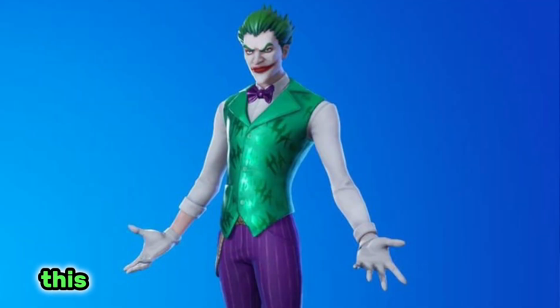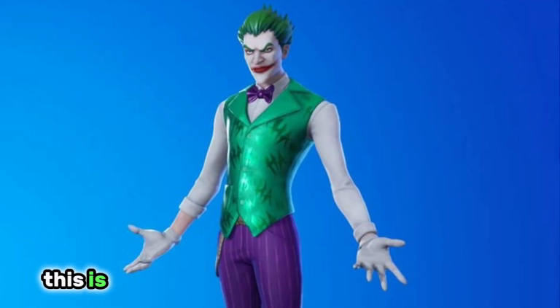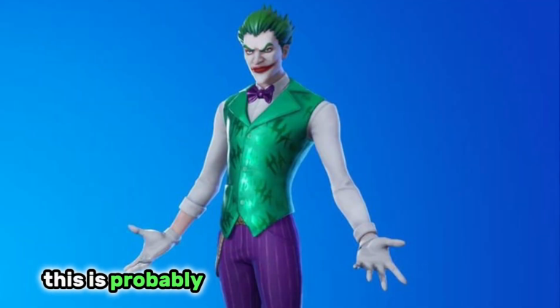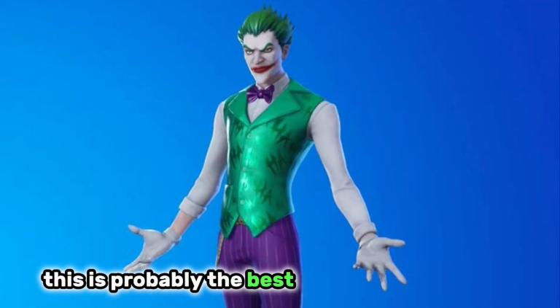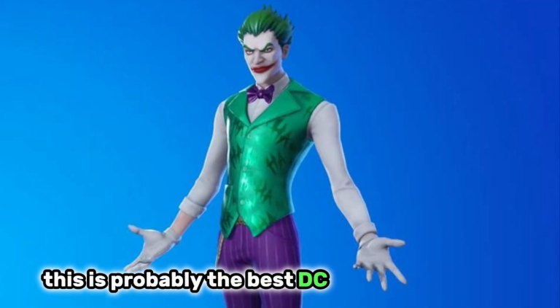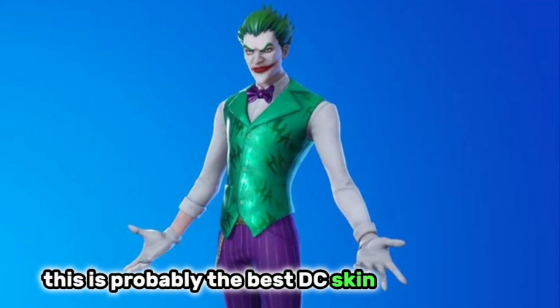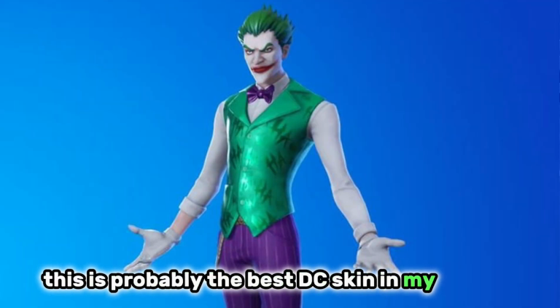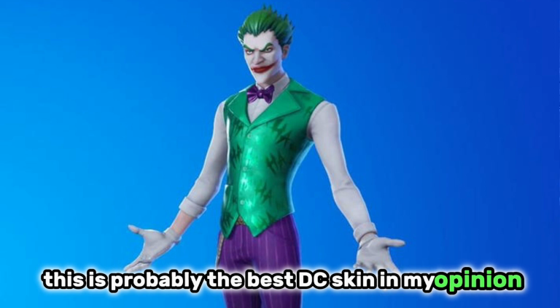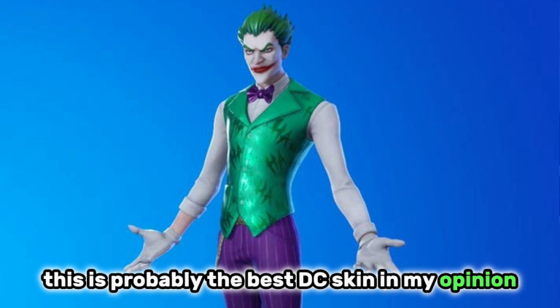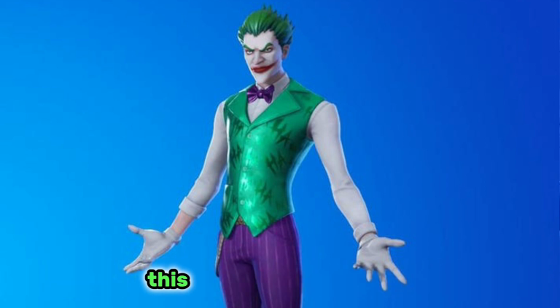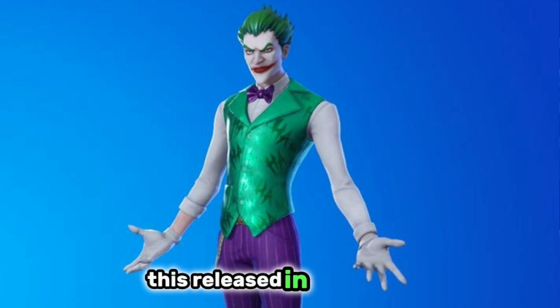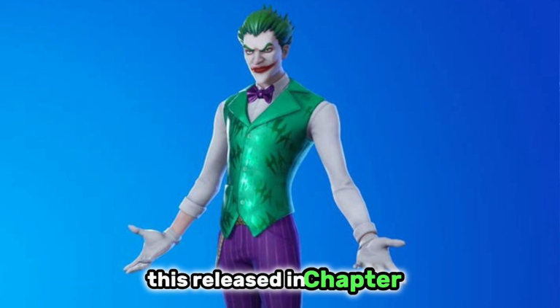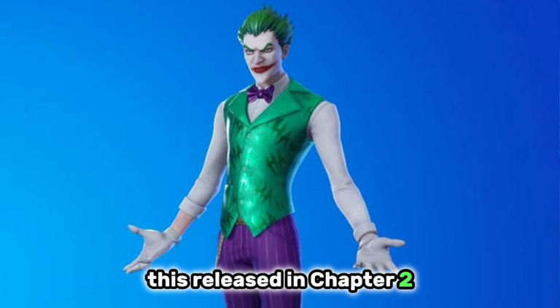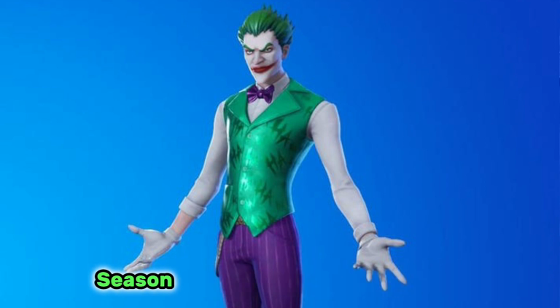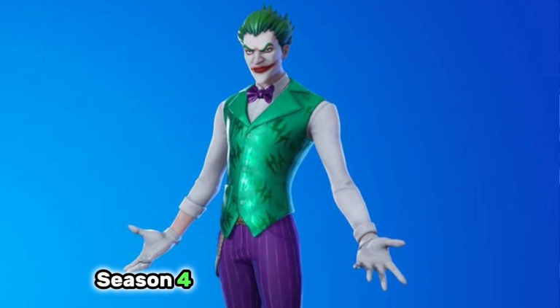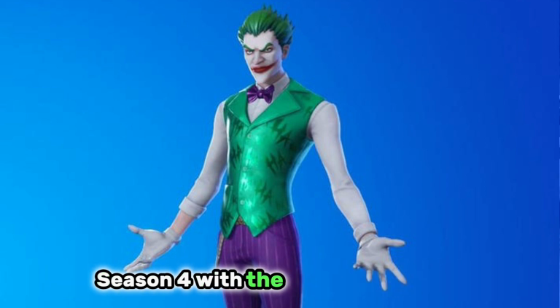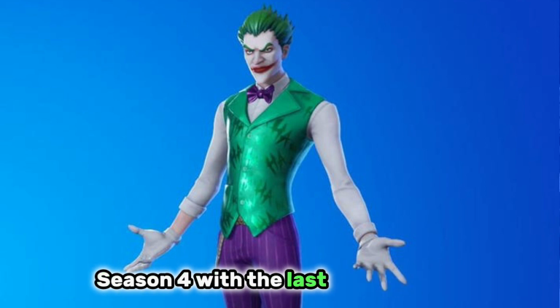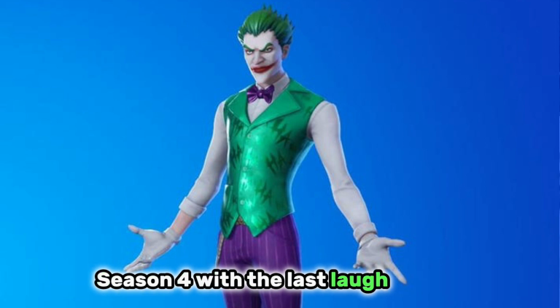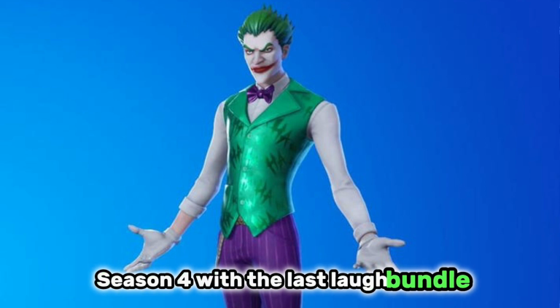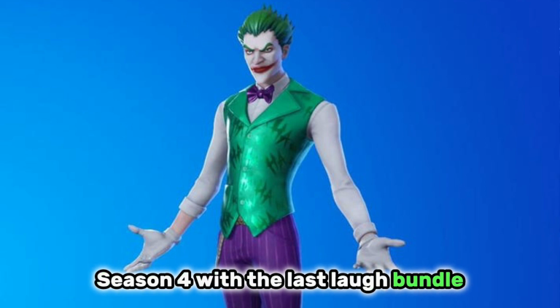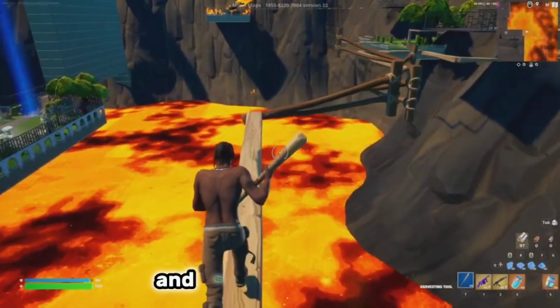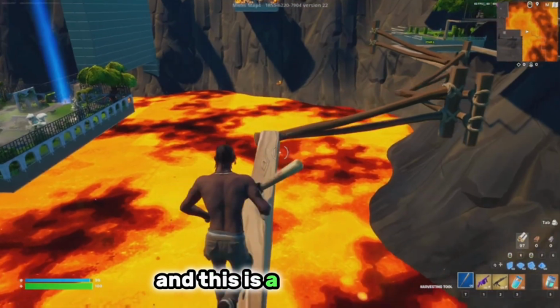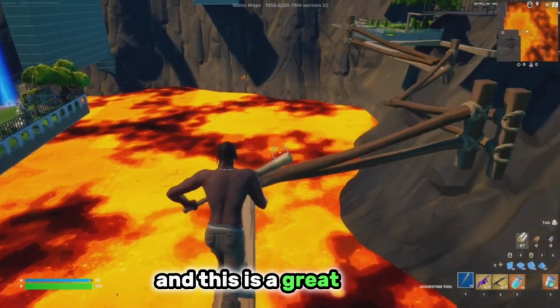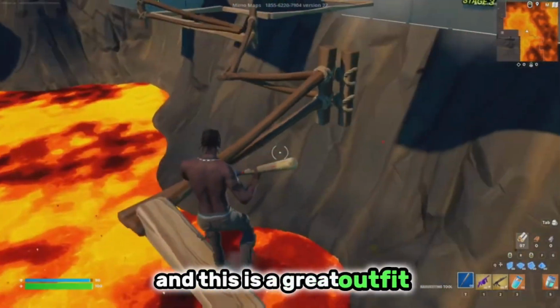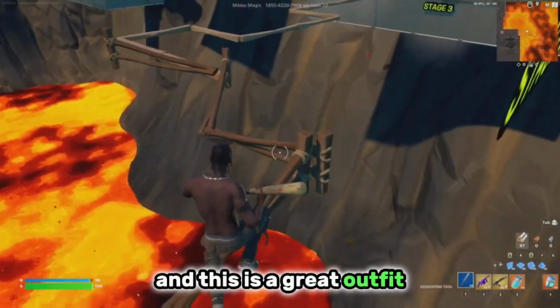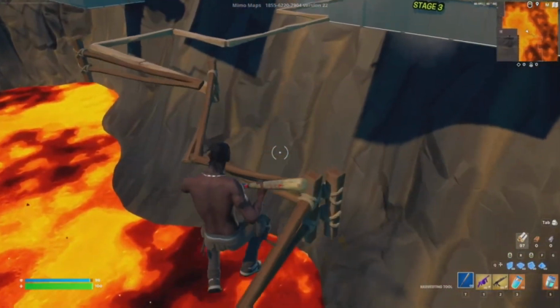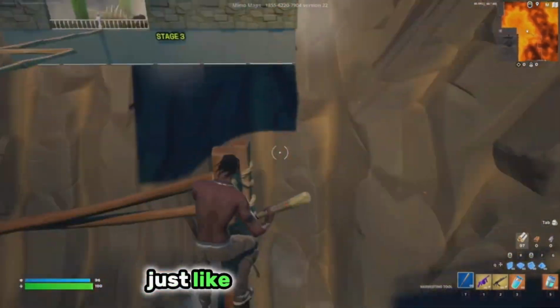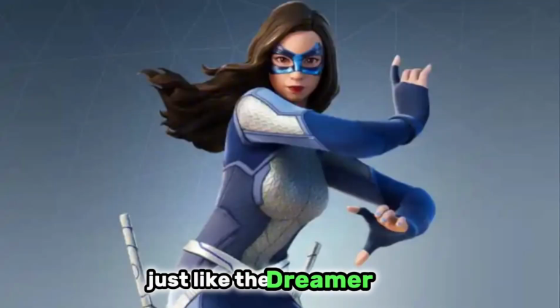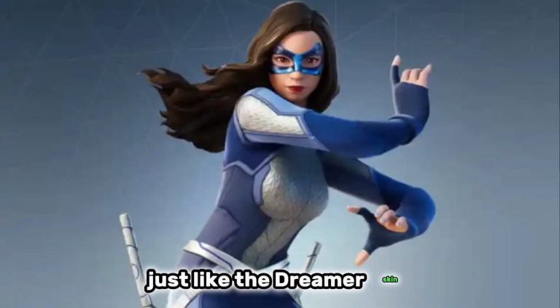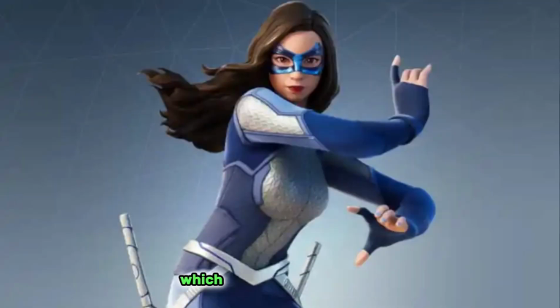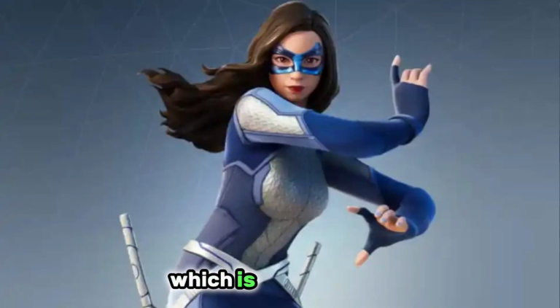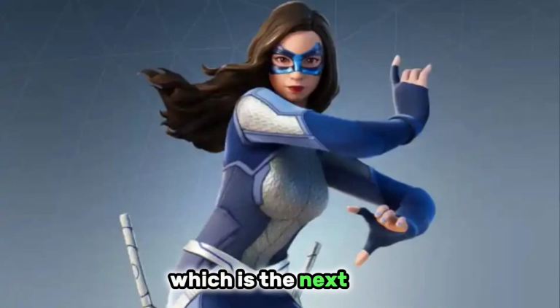The Joker is probably the best DC skin in my opinion. This released in chapter 2 season 4 with the last laugh bundle, and this is a great outfit — just like the Dreamer skin, which is the next one.